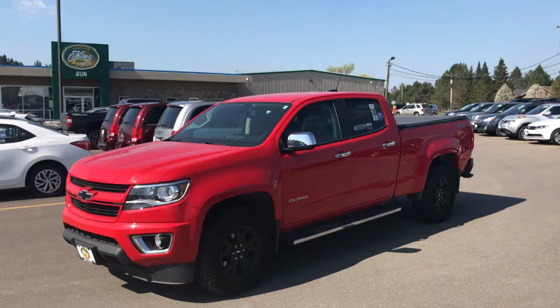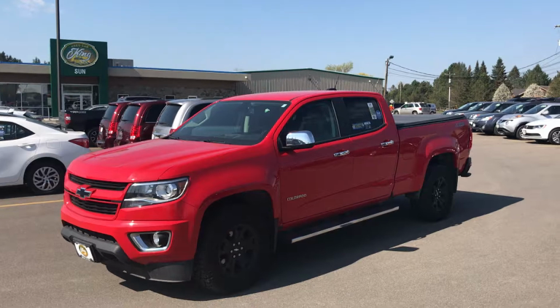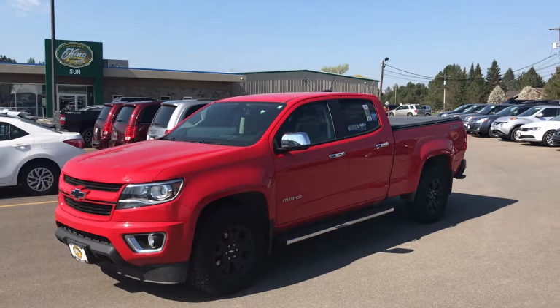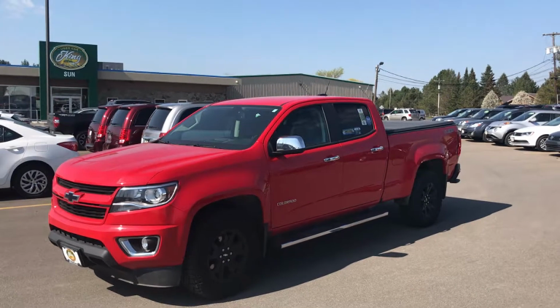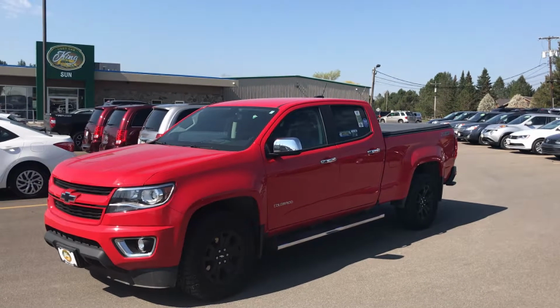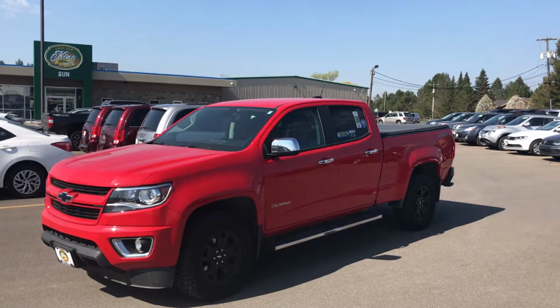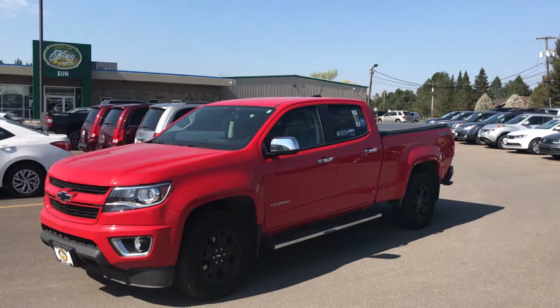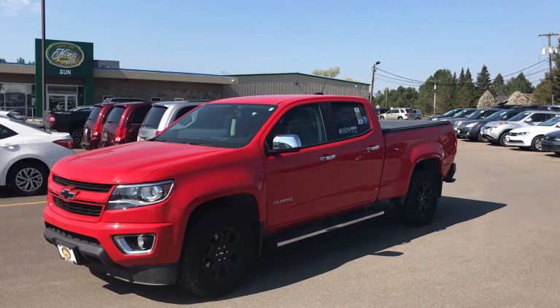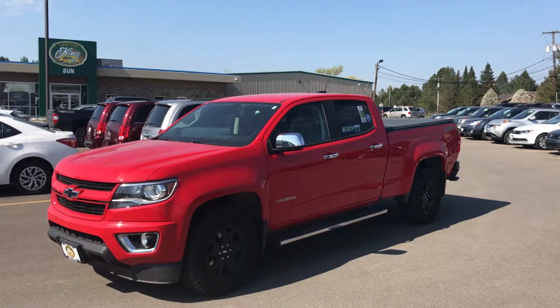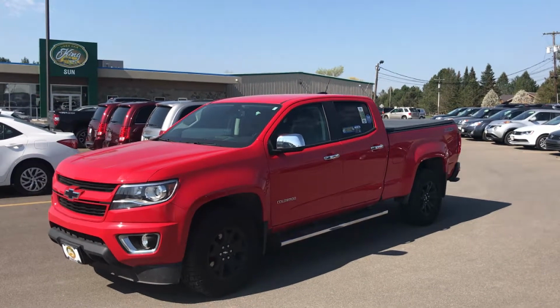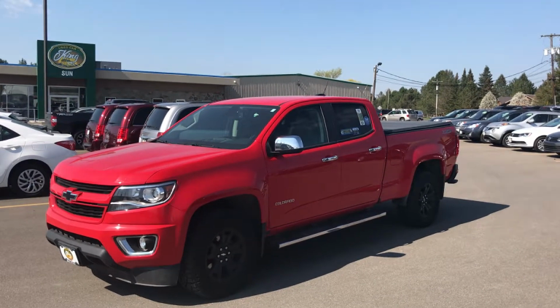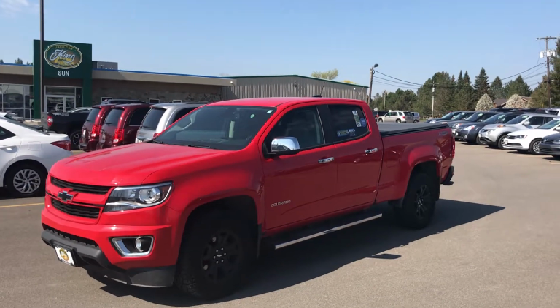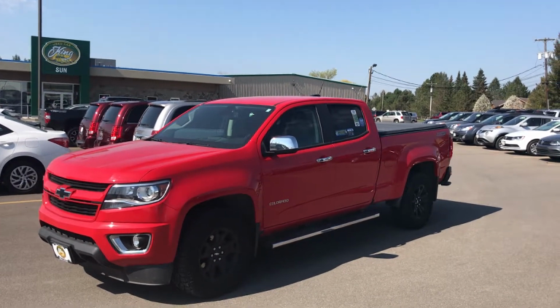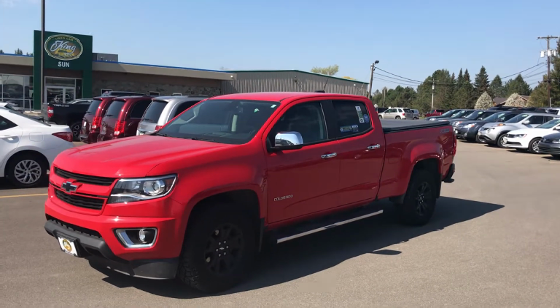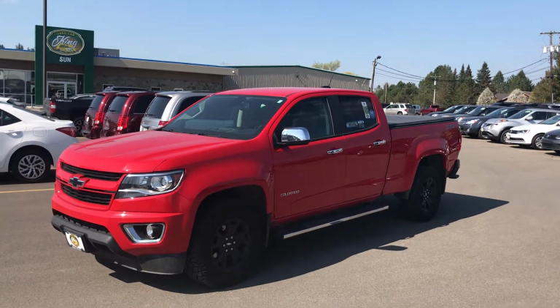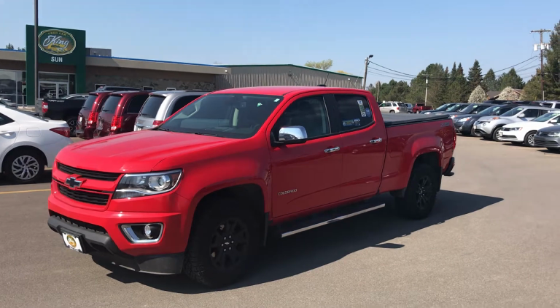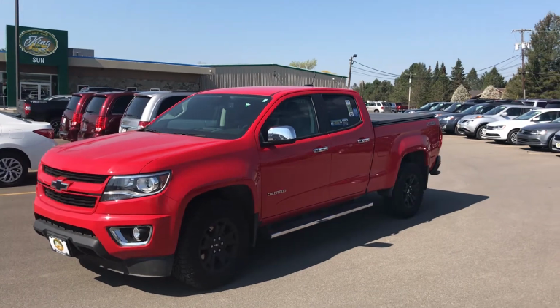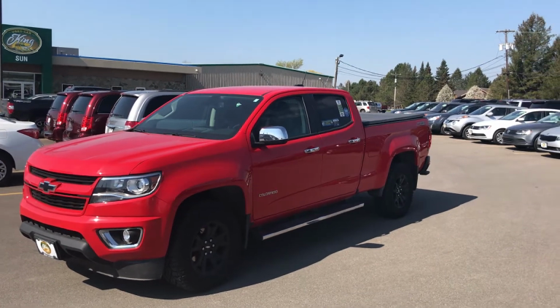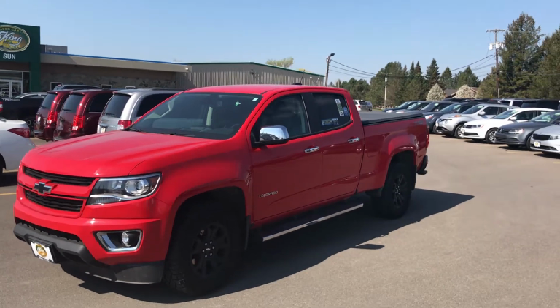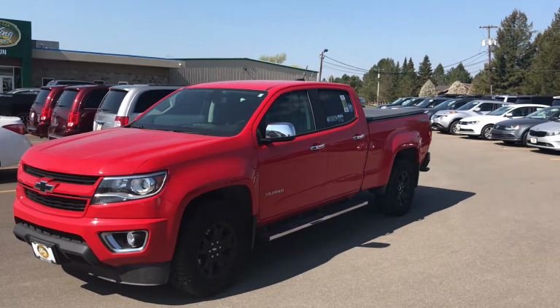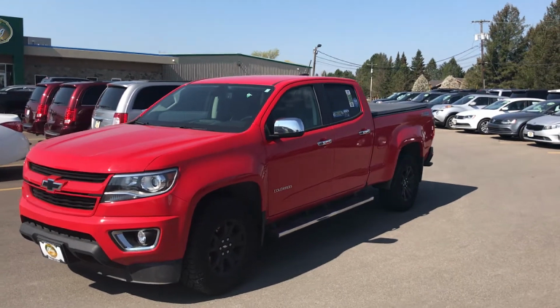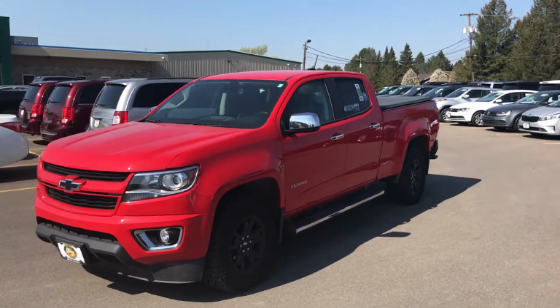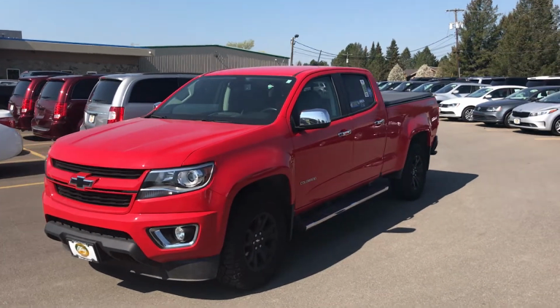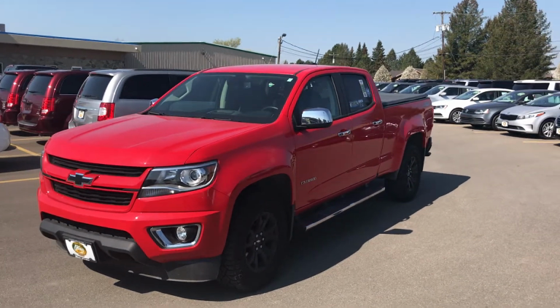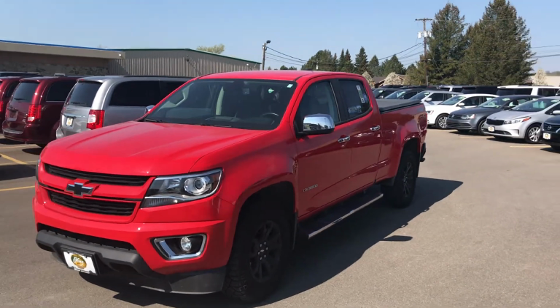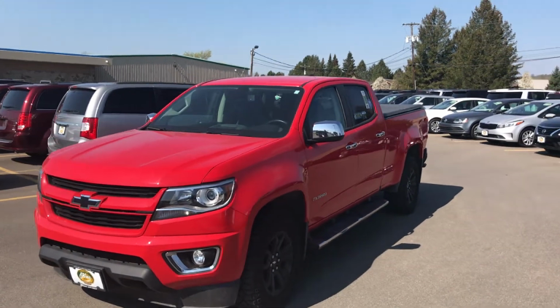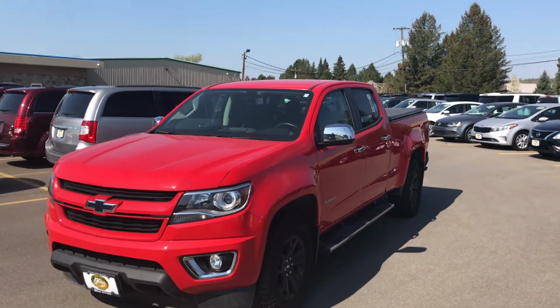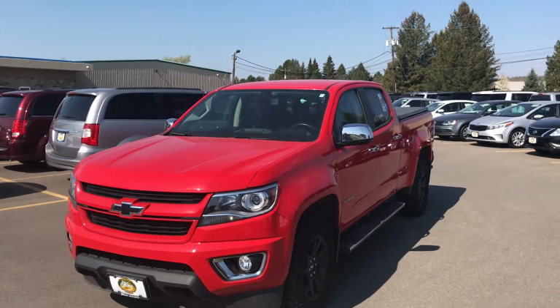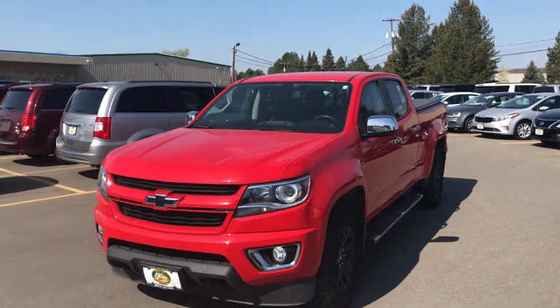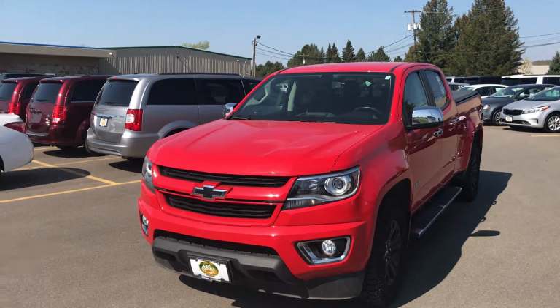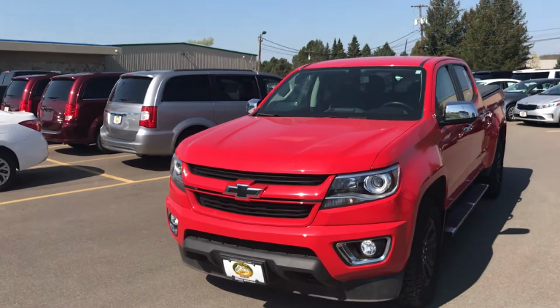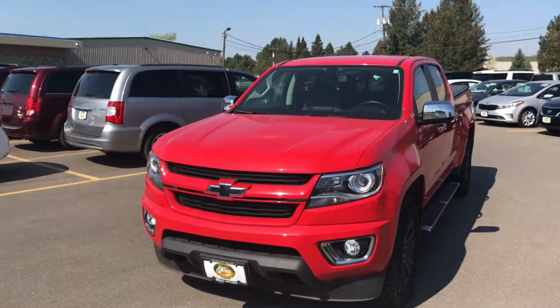Hey folks, Ed here, Used Car King Cortland with today's vehicle pick of the day. Today we have this 2017 Chevy Colorado Crew Cab Z71. This vehicle is absolutely stunning.